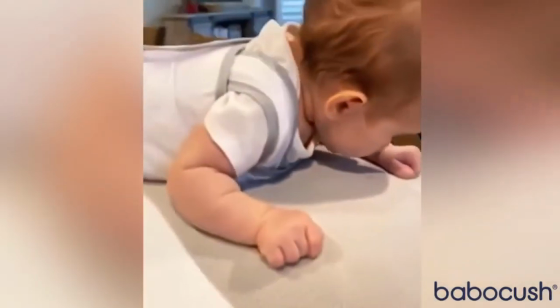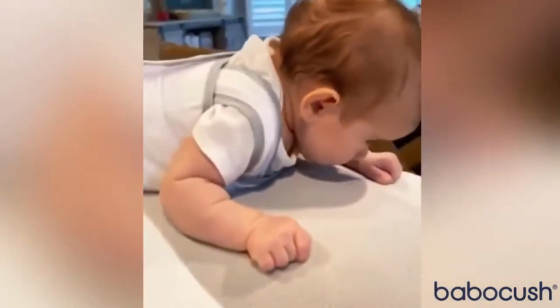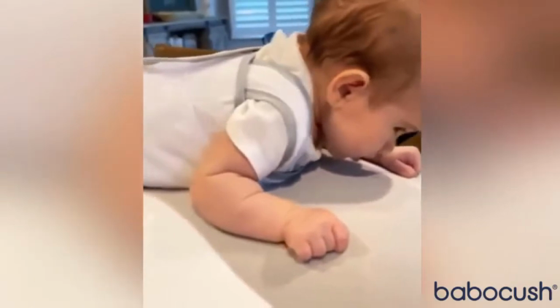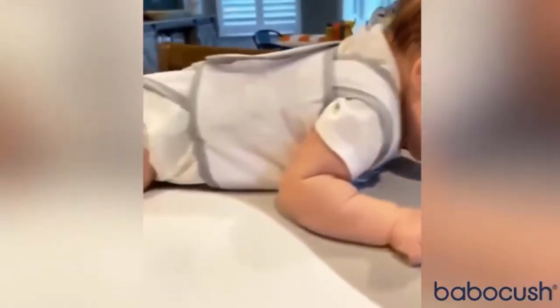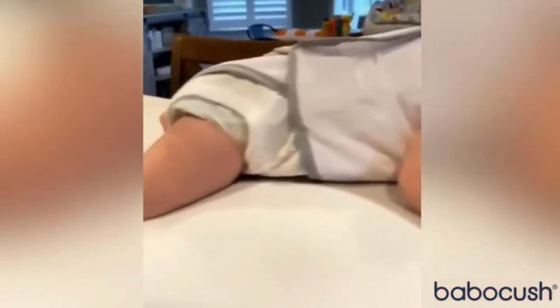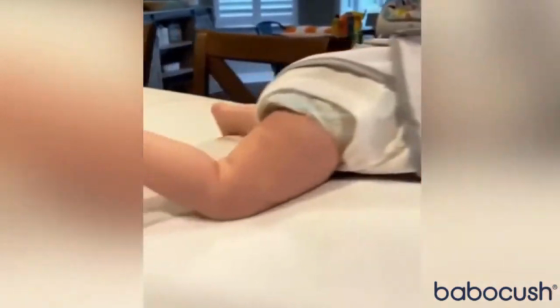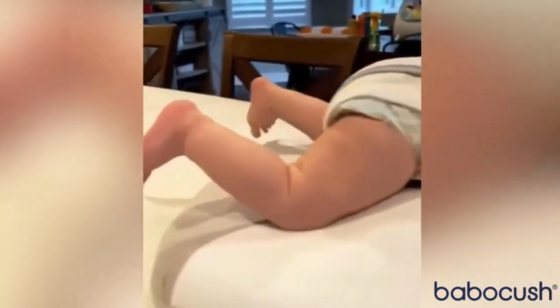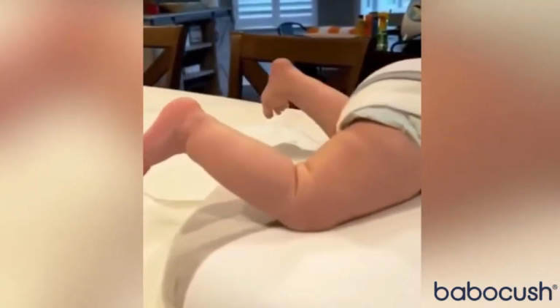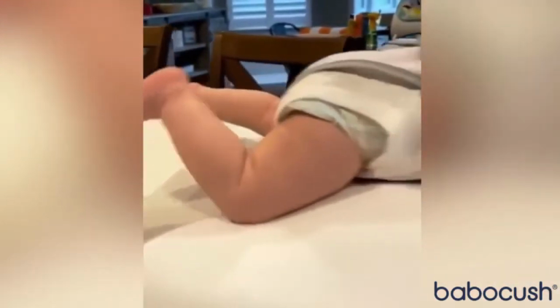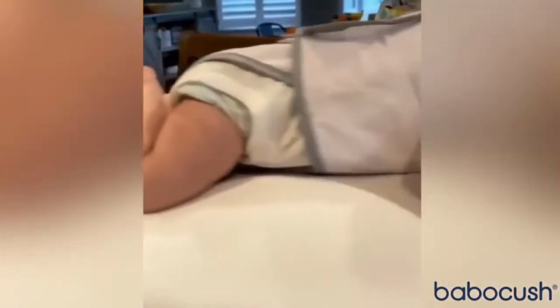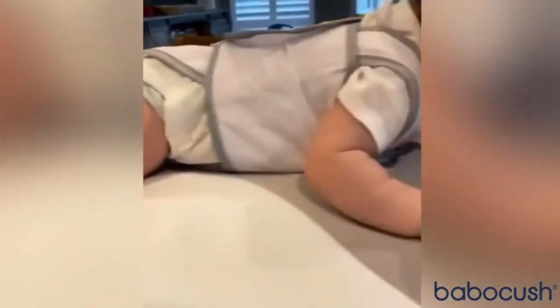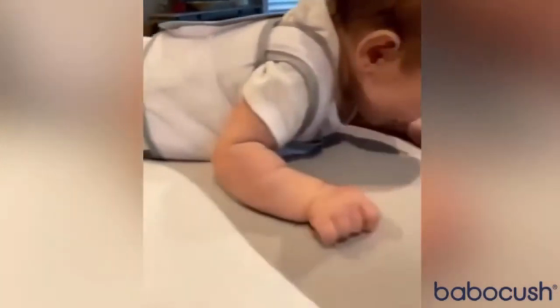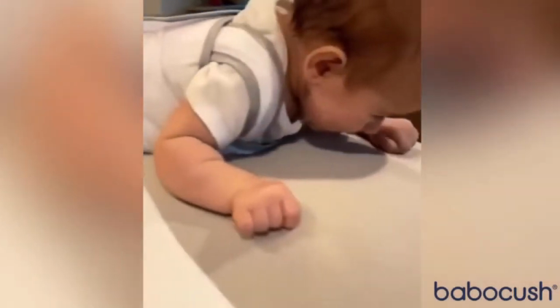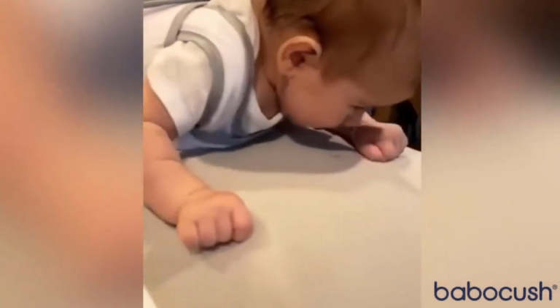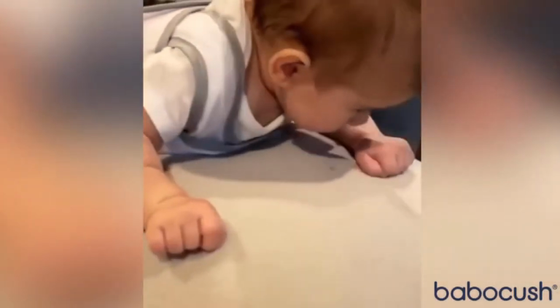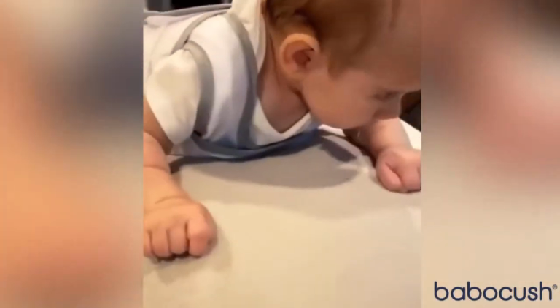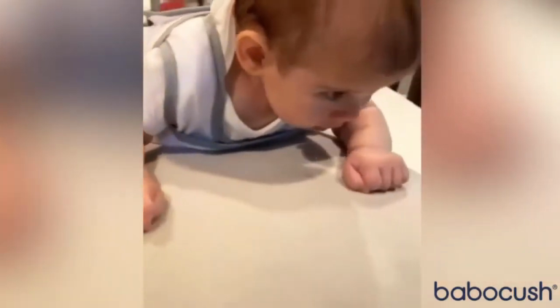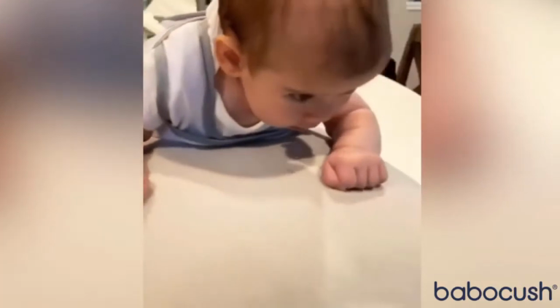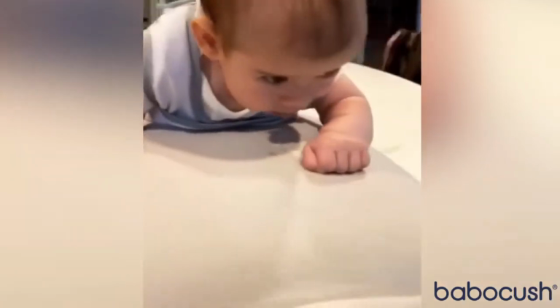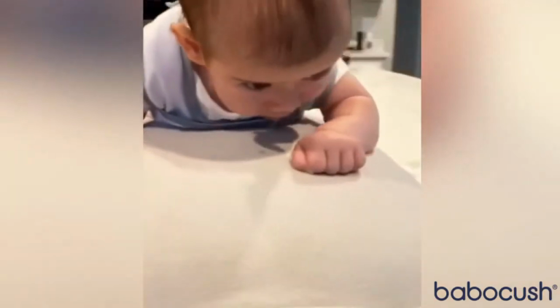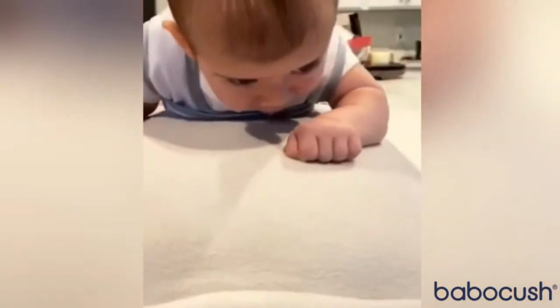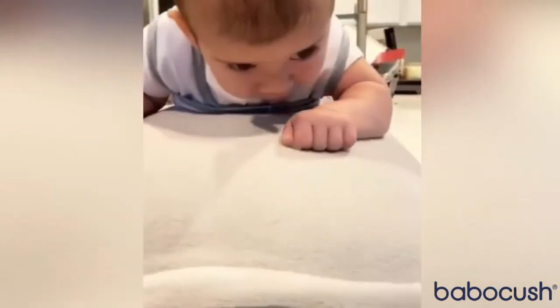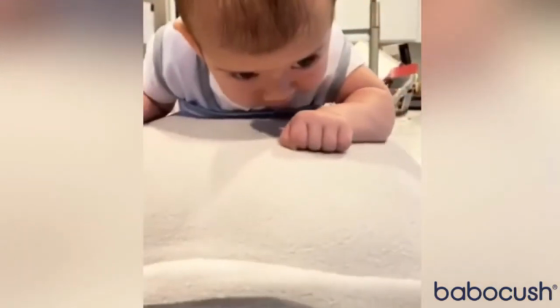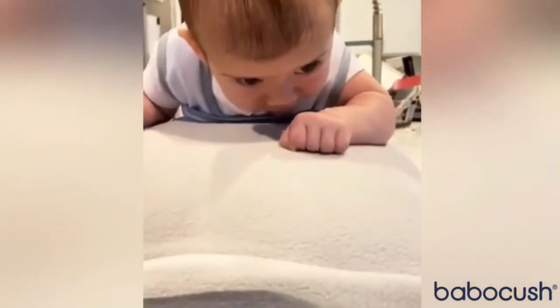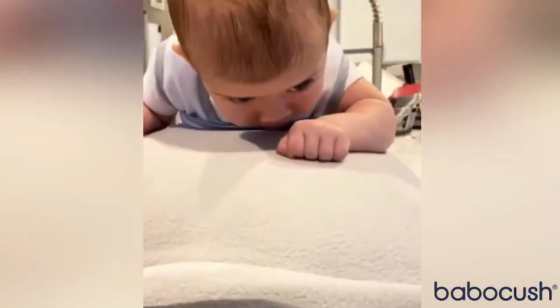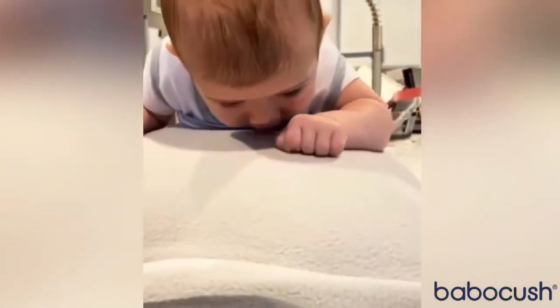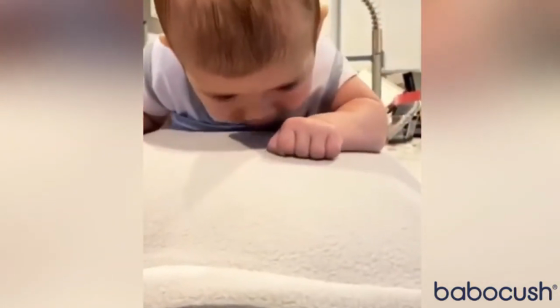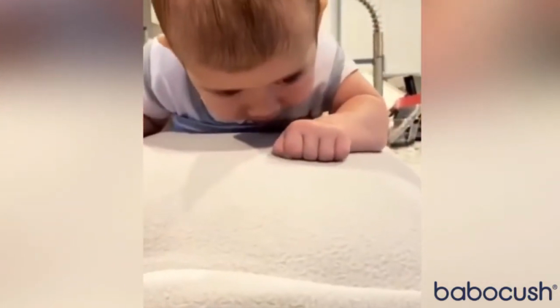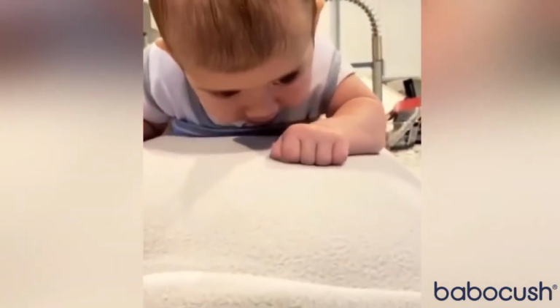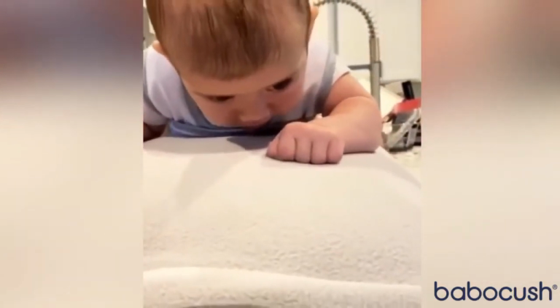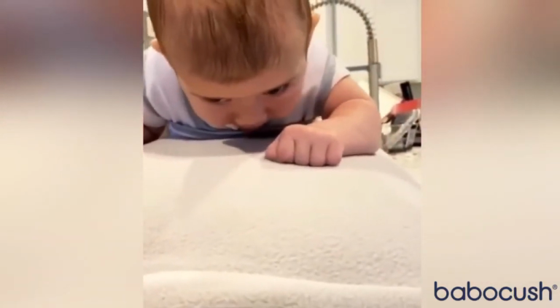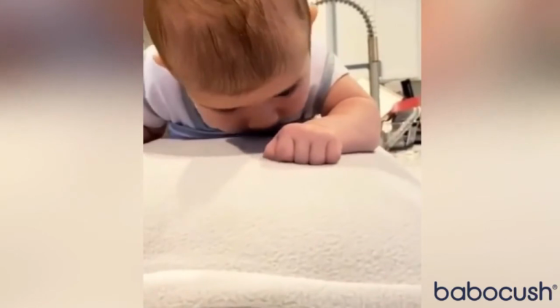And it gives her a chance to pick her head up. Good job, Blakely. Can you look at mama? No.